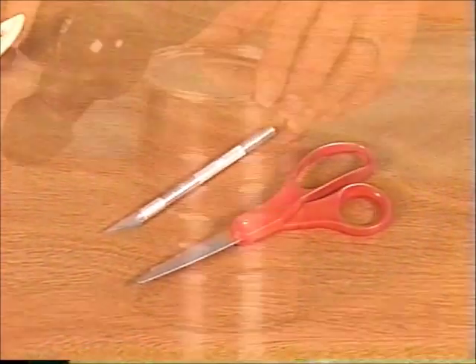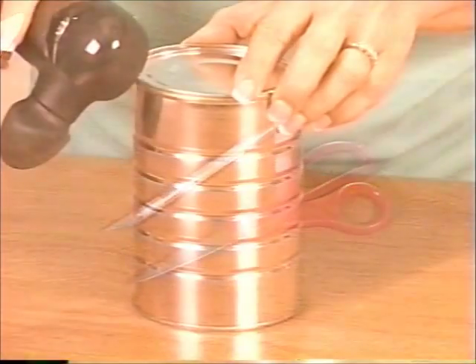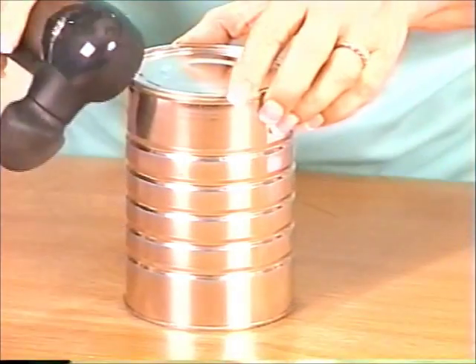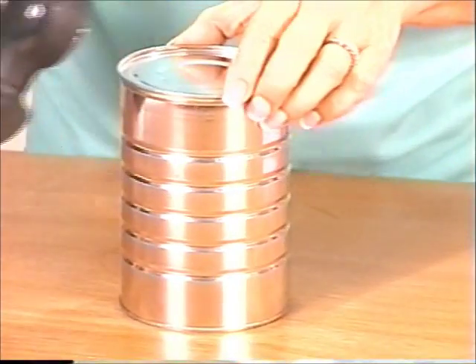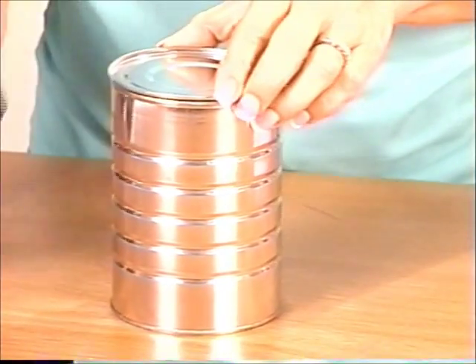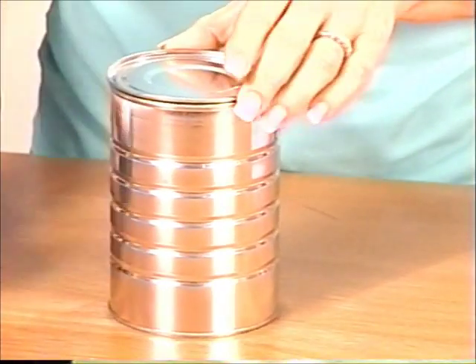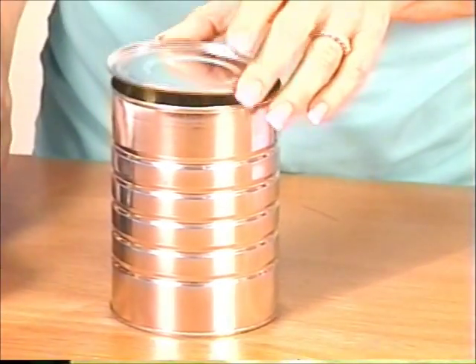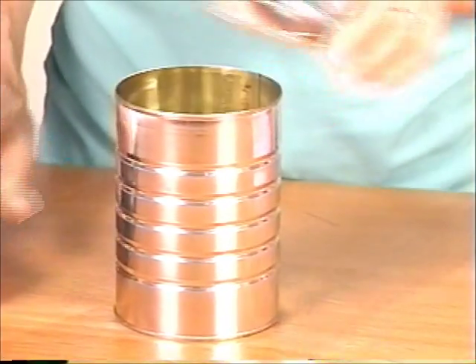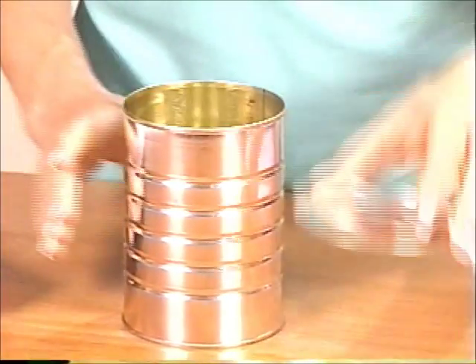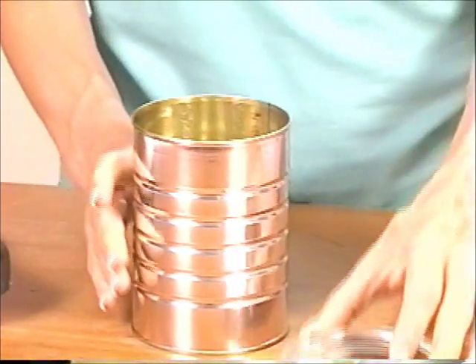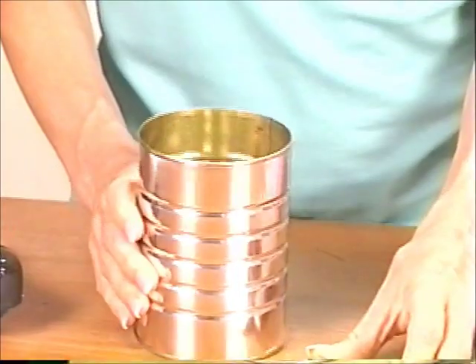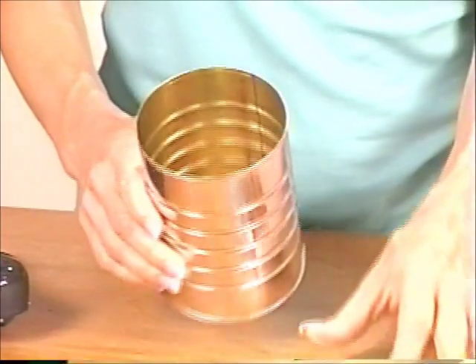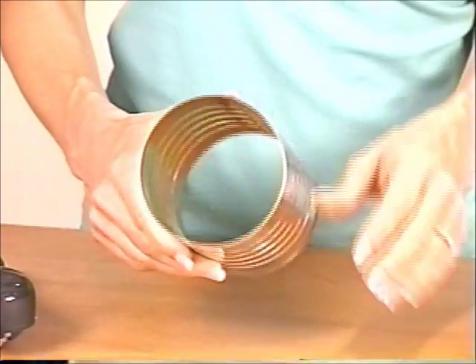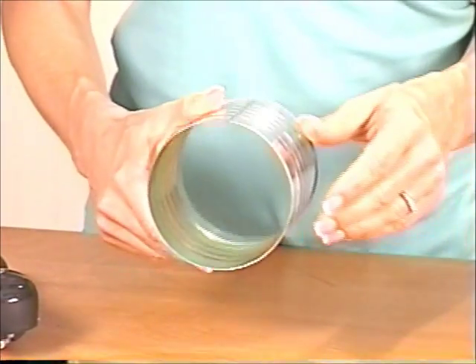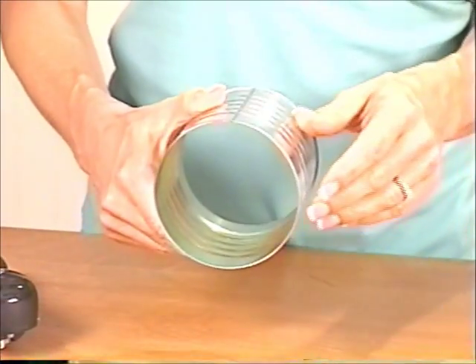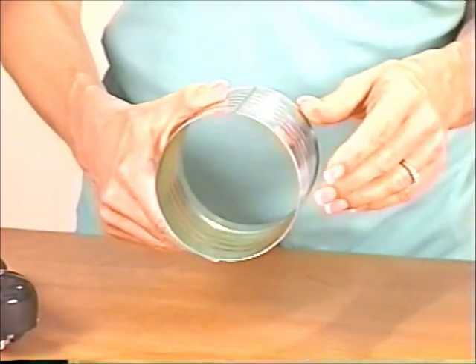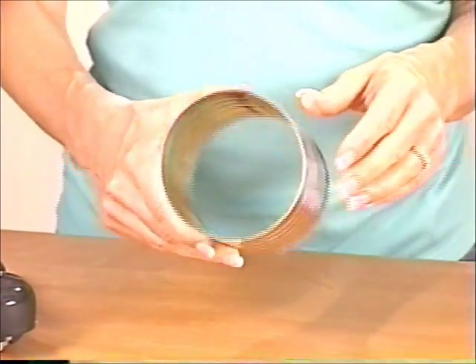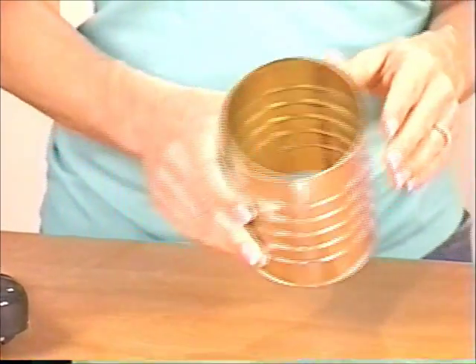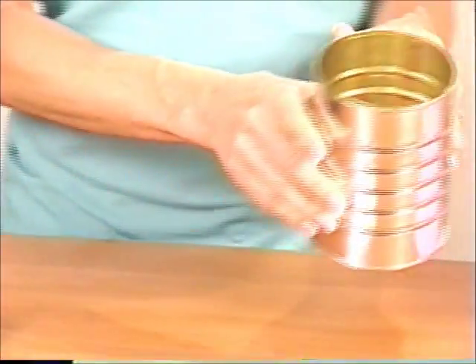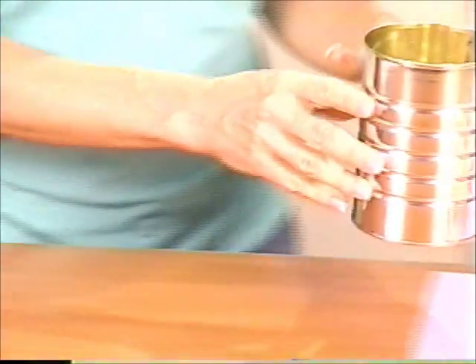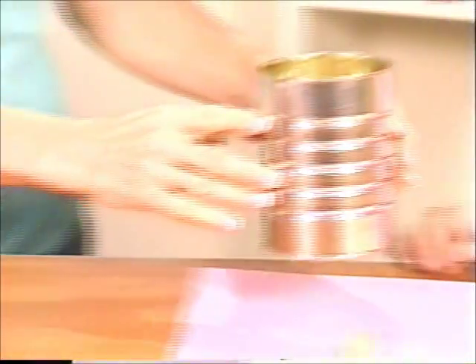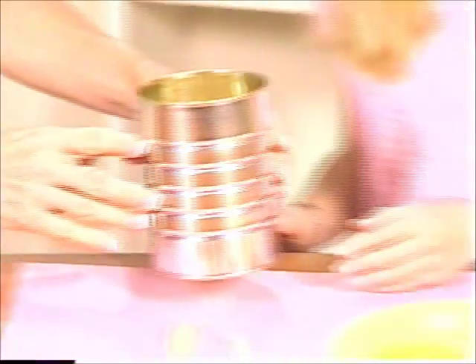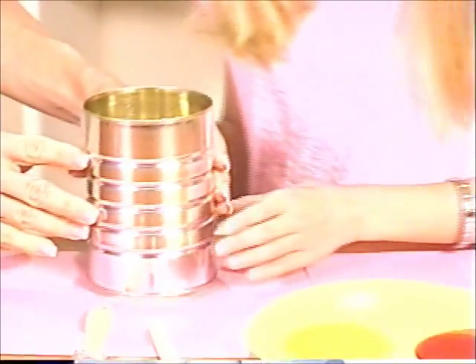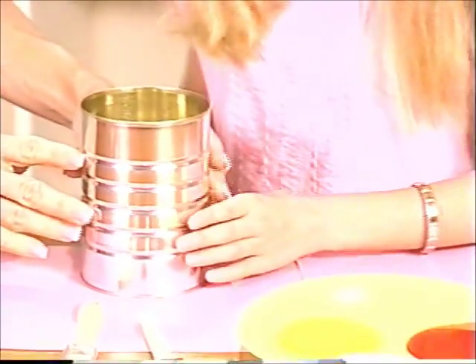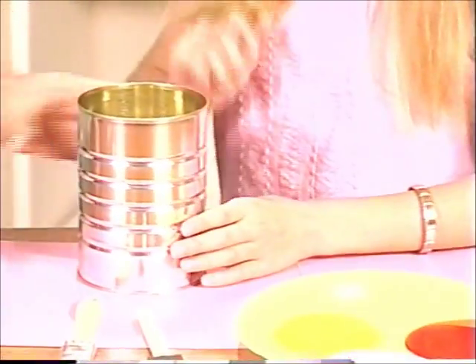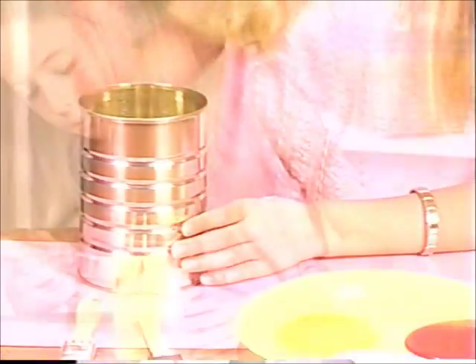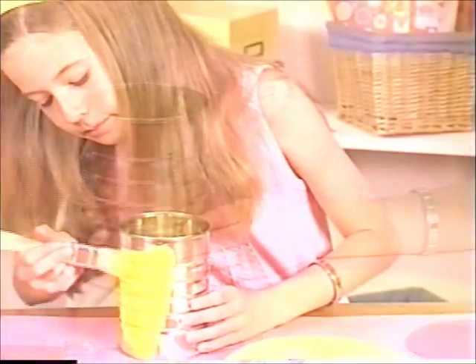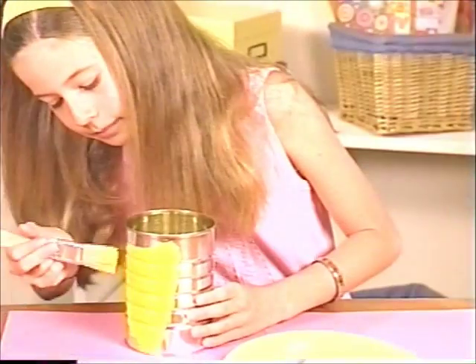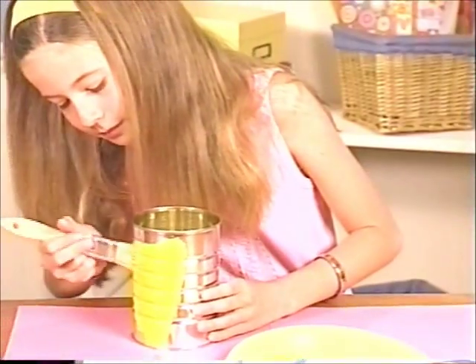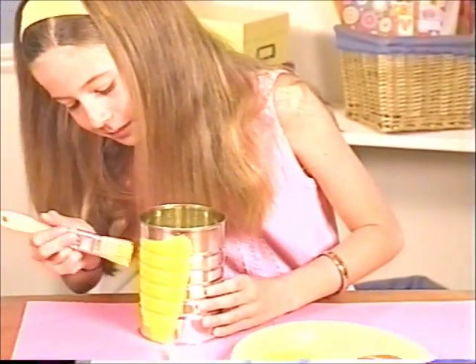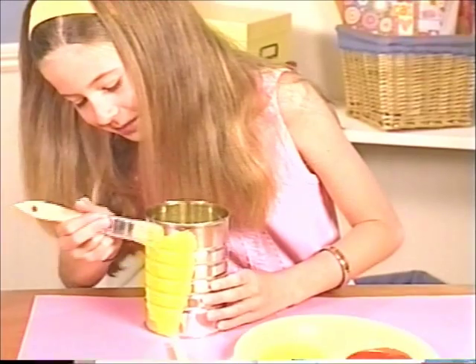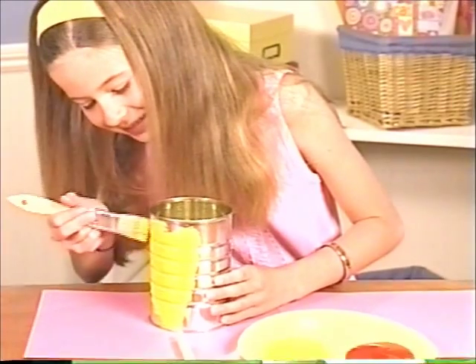First, cut the bottom off each coffee can with a can opener. Then give a can to each person to paint his or her portrait on. While the paint is drying,